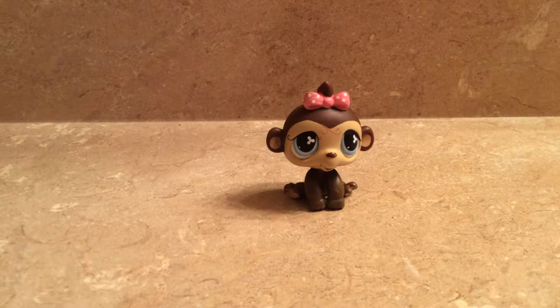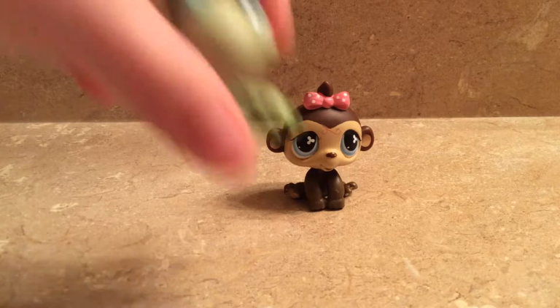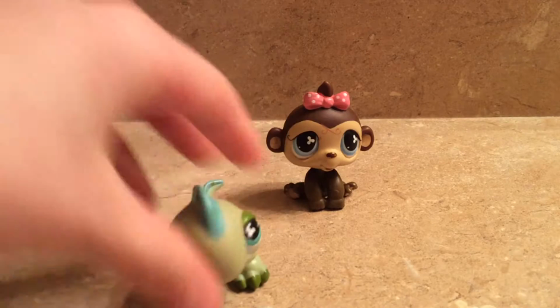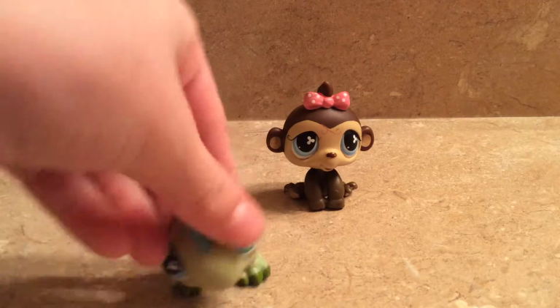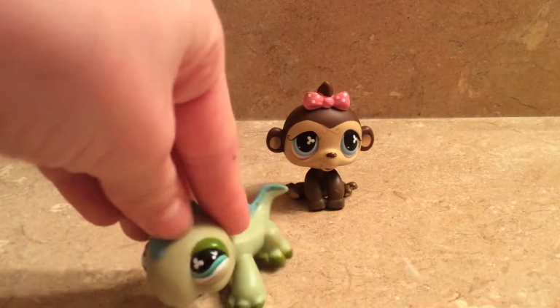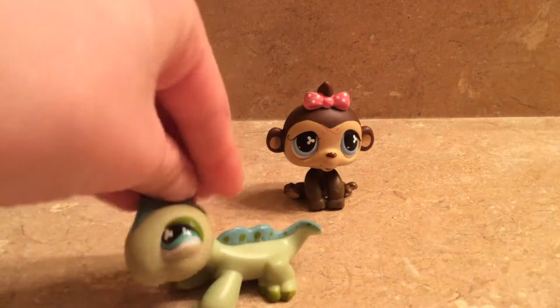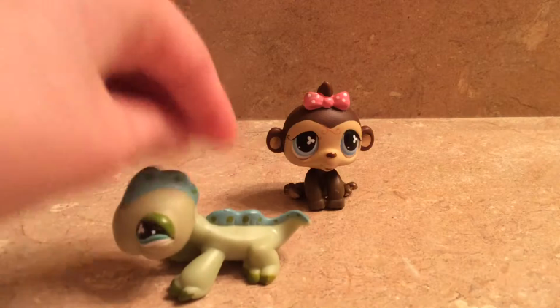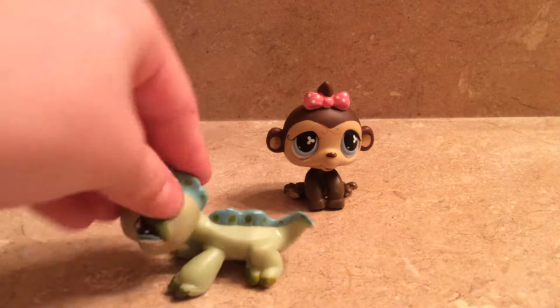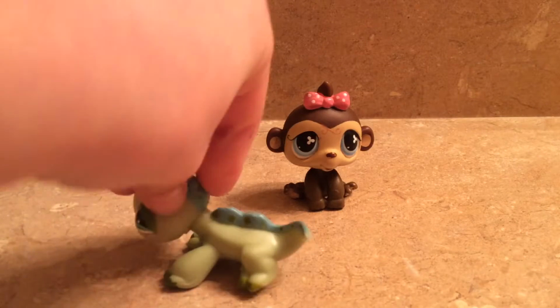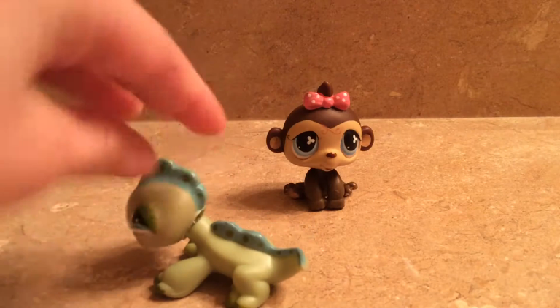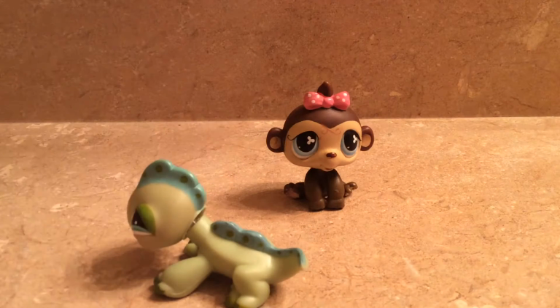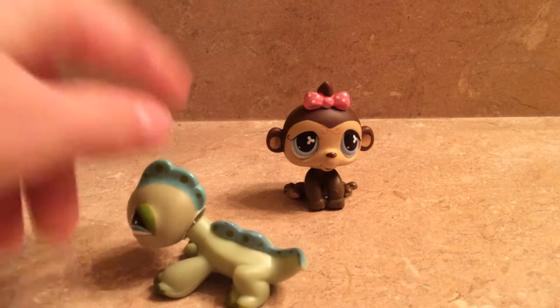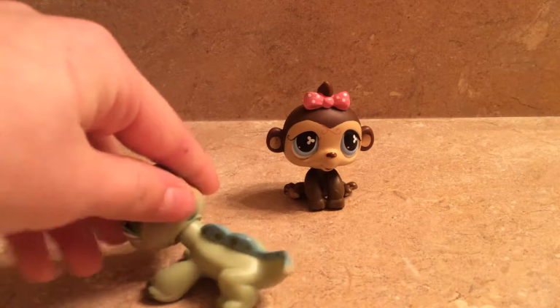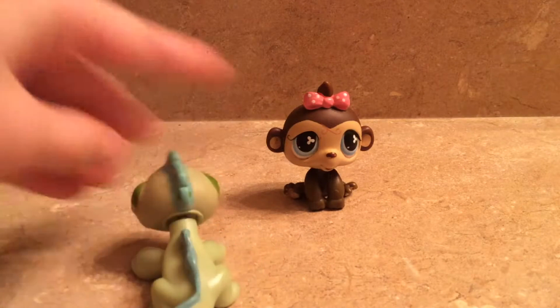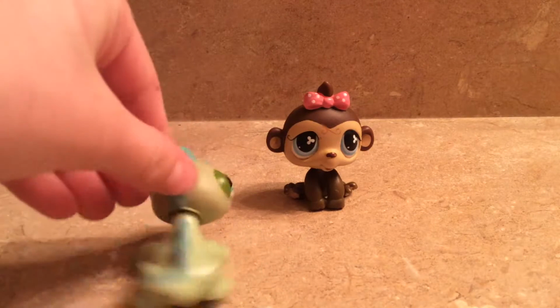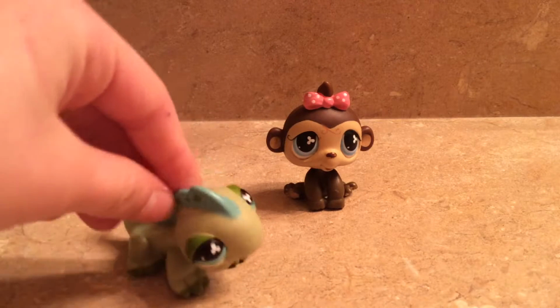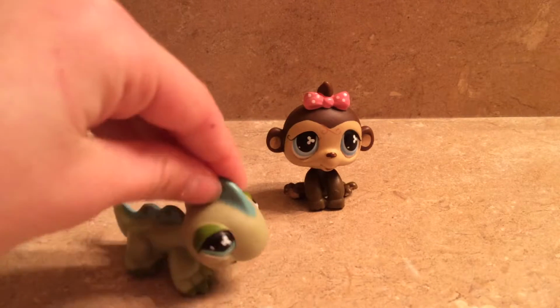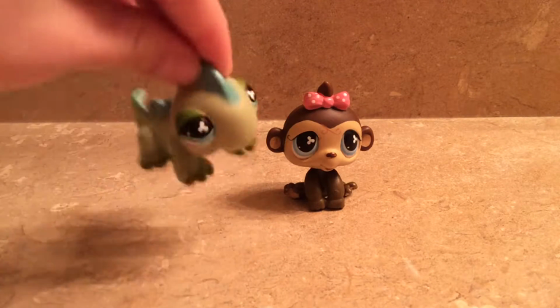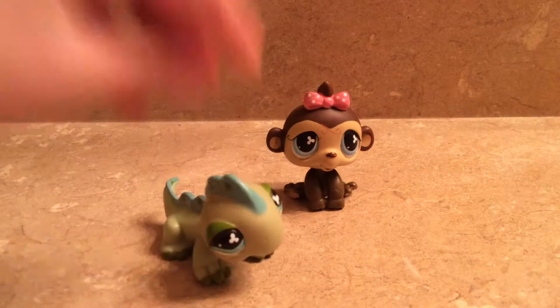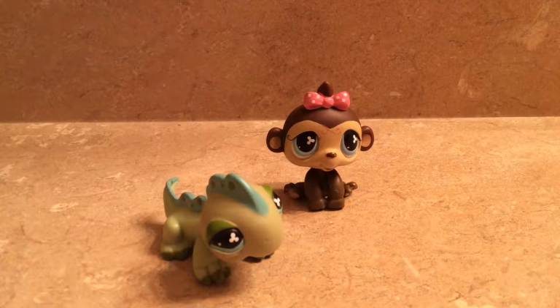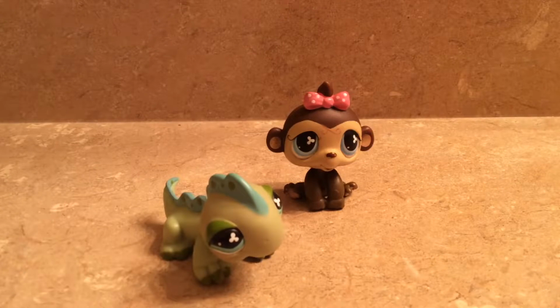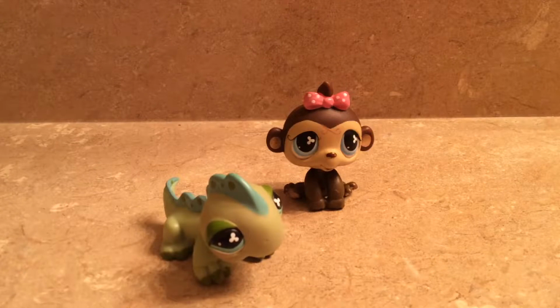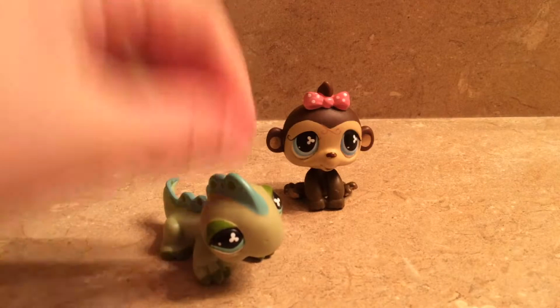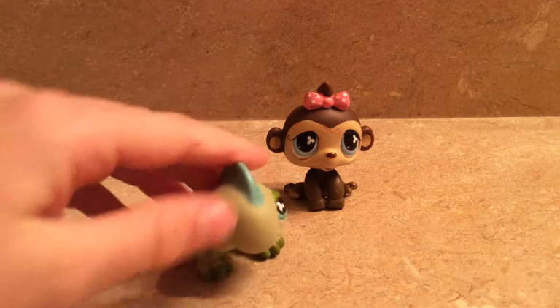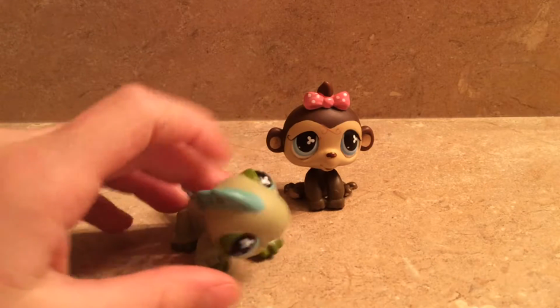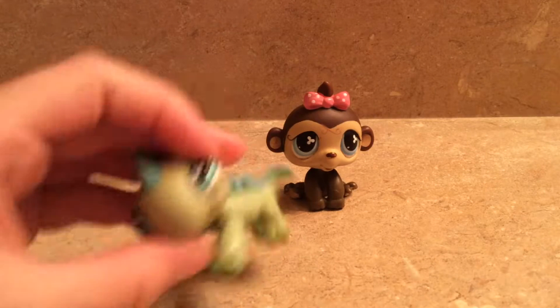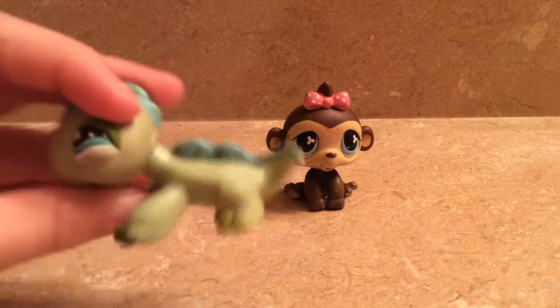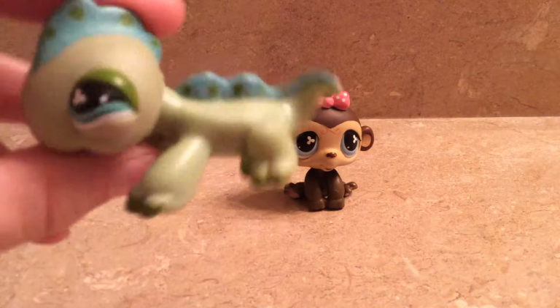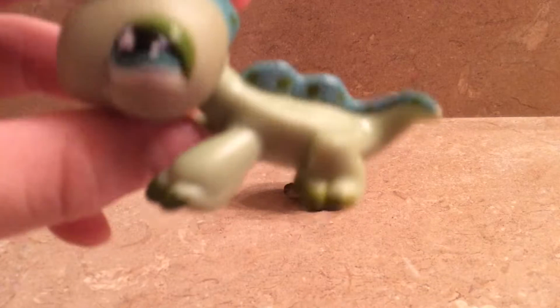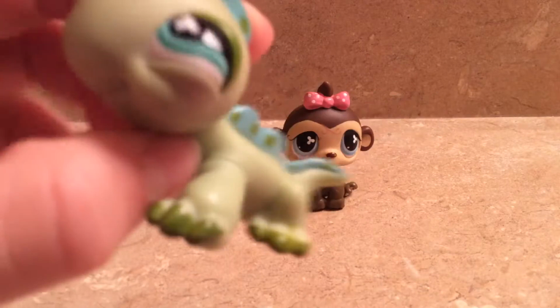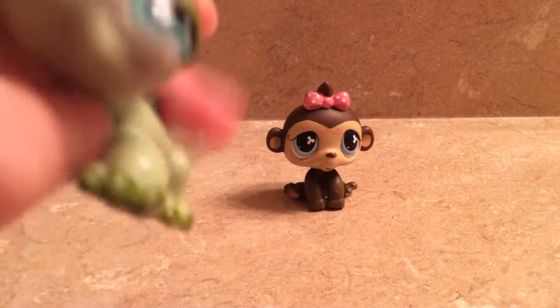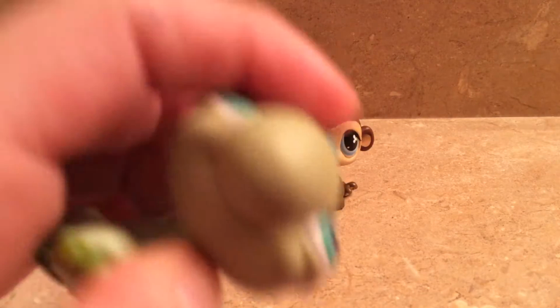And then I got this LPS. I've been wanting them for a really long time and now I finally have them, so I'm very happy about that. I do not collect lizards but...